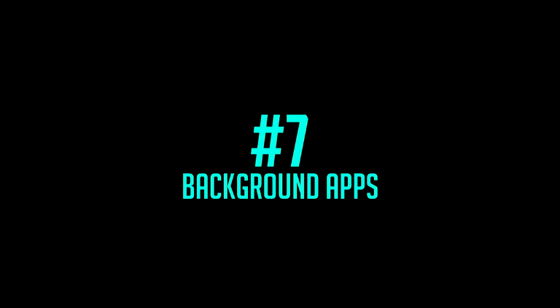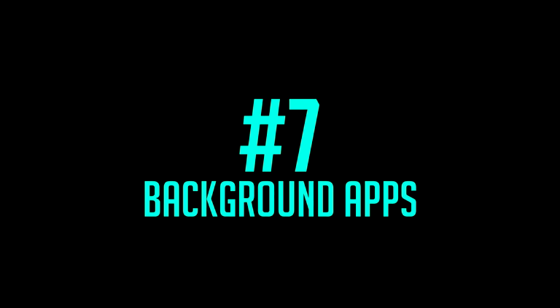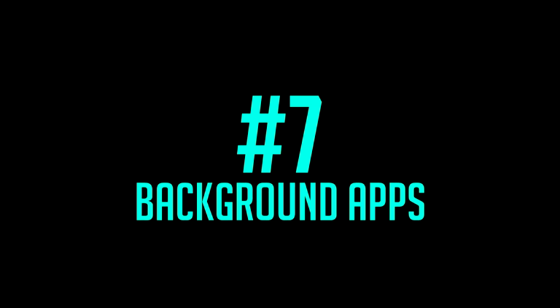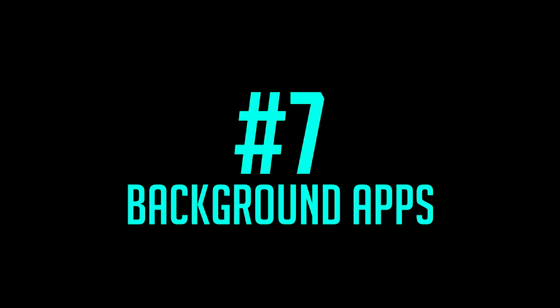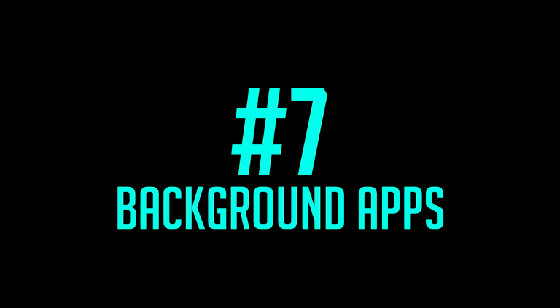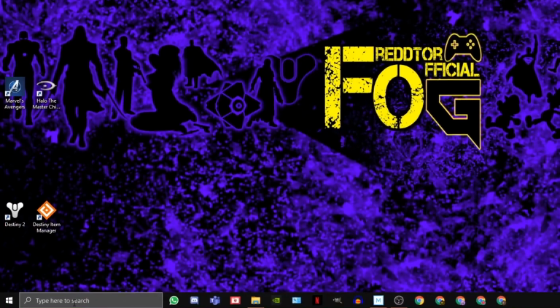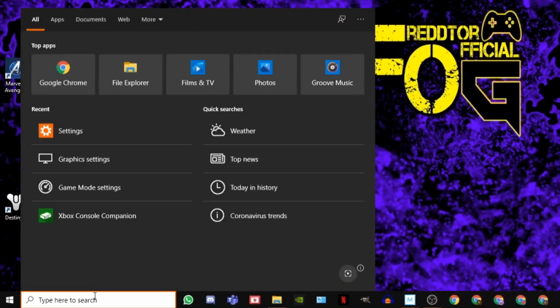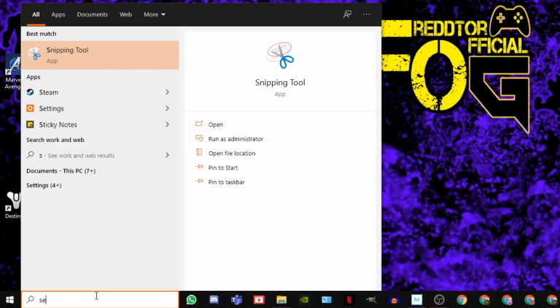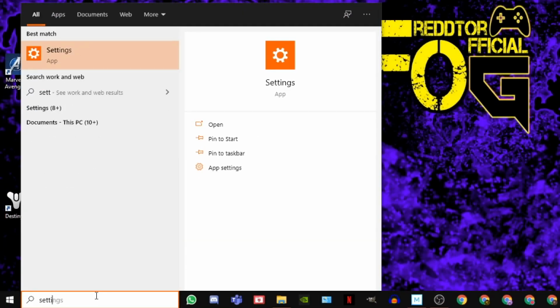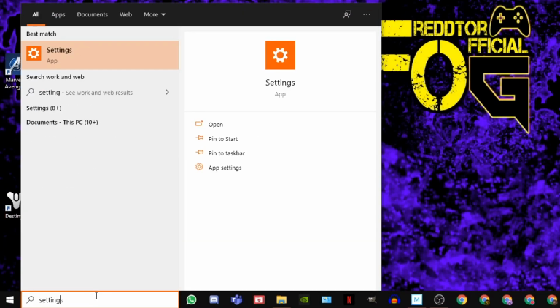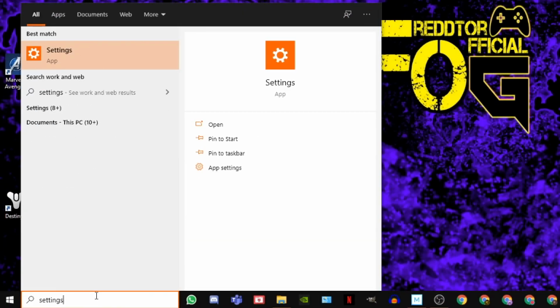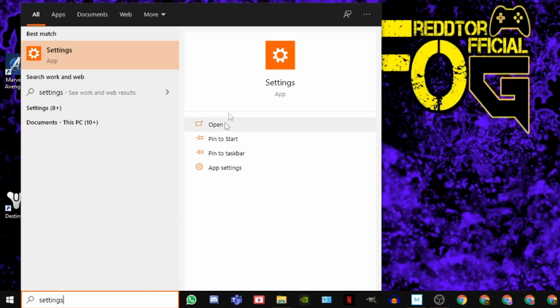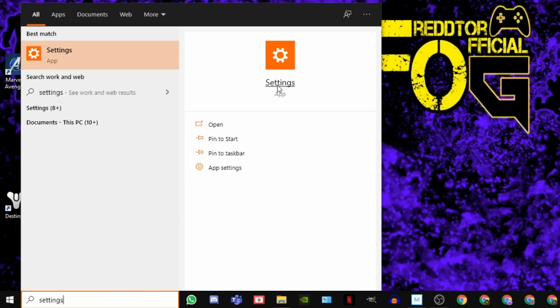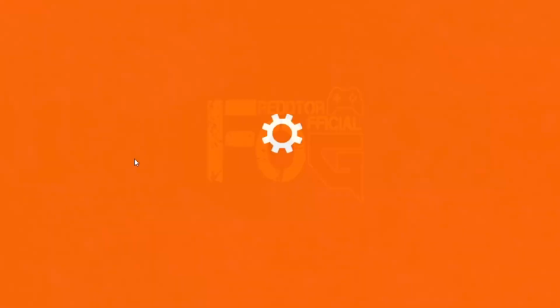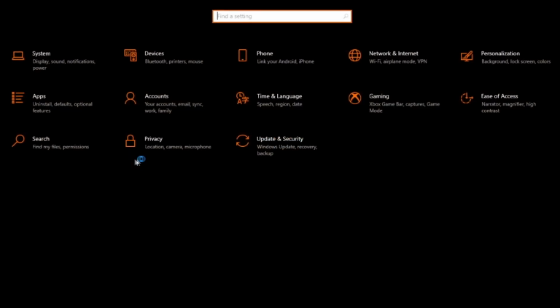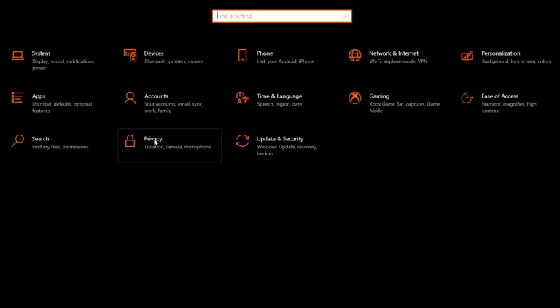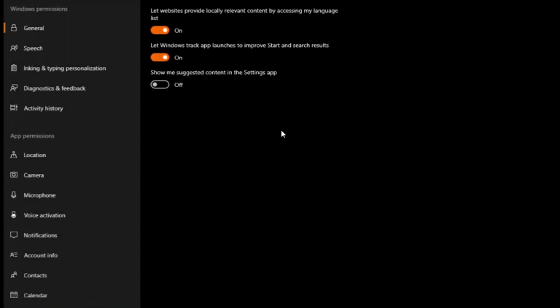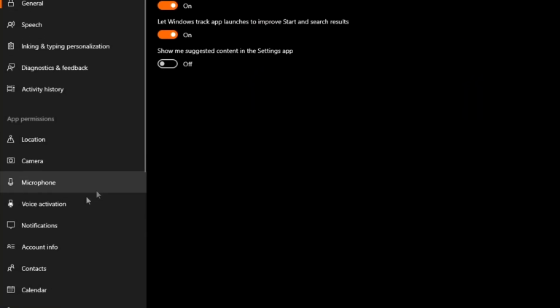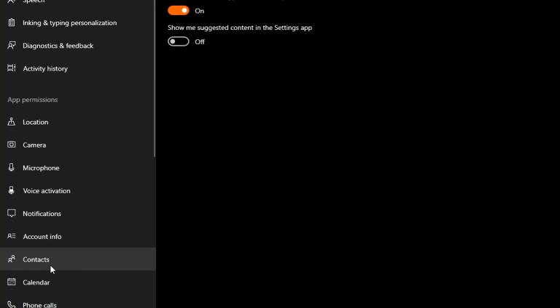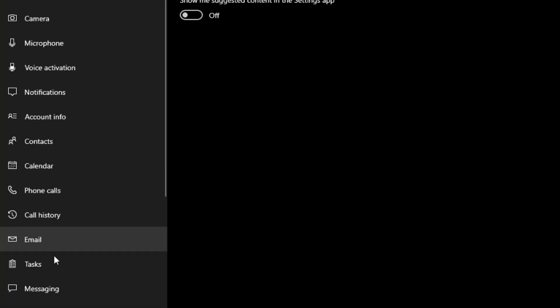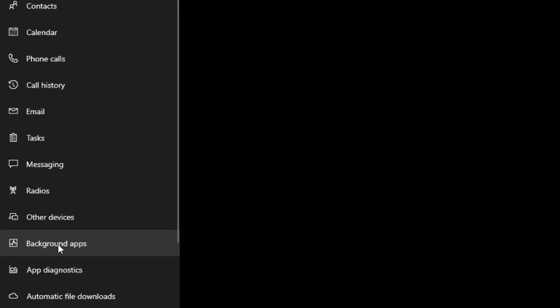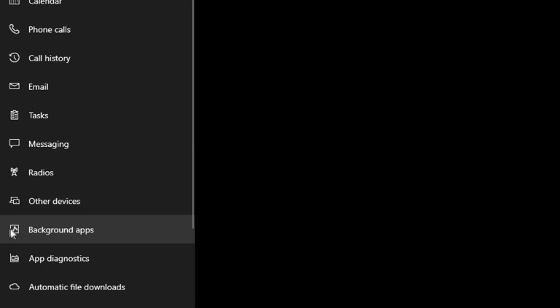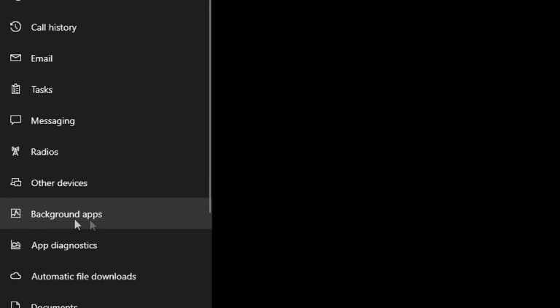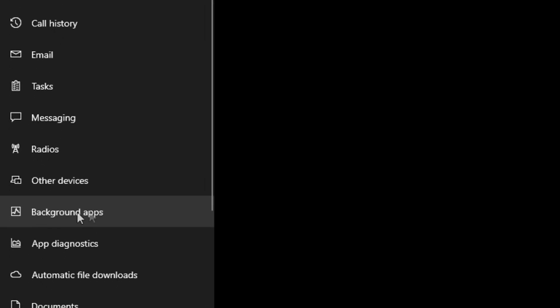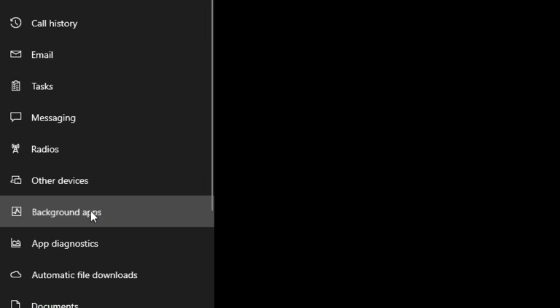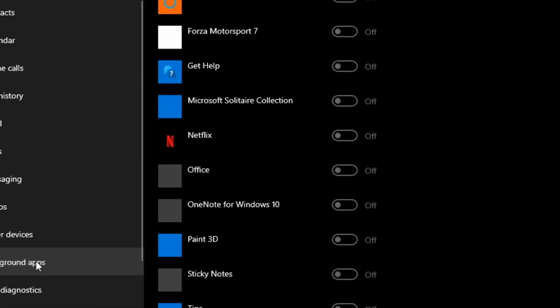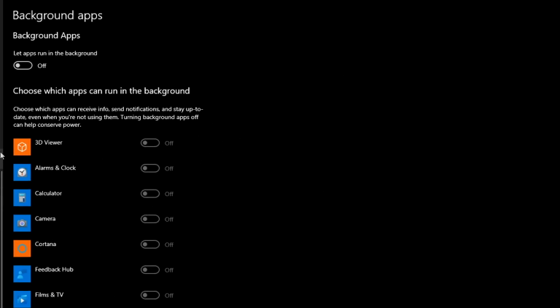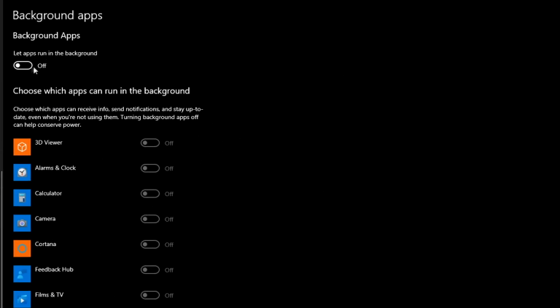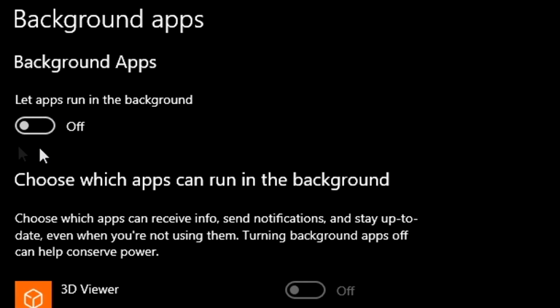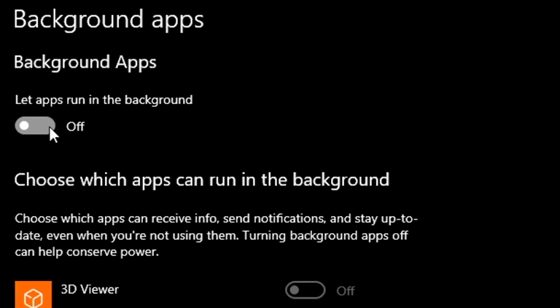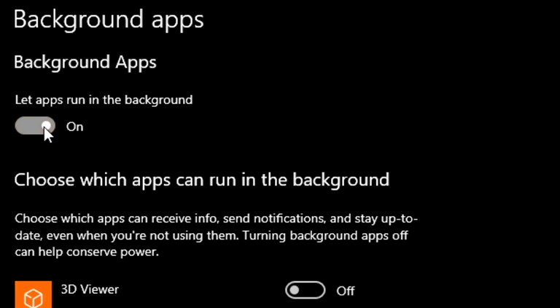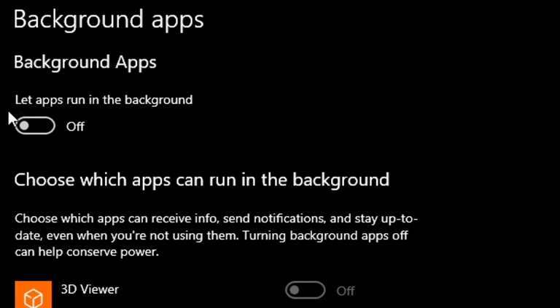Step seven: background apps. Simply type 'settings' into the Windows search bar and click the icon. Then select Privacy. On the left menu, scroll down until you see Background Apps, then simply switch off 'Let apps run in the background.'